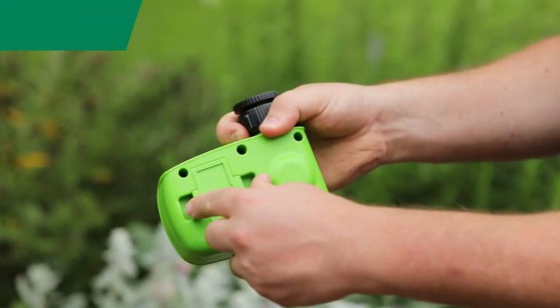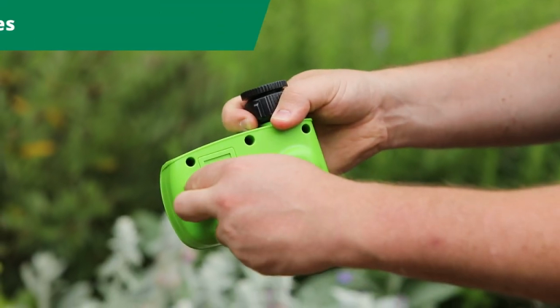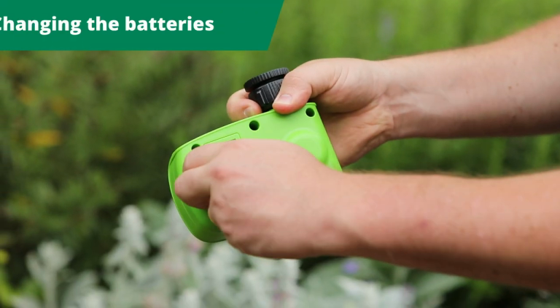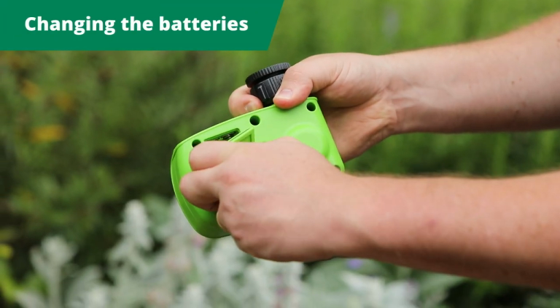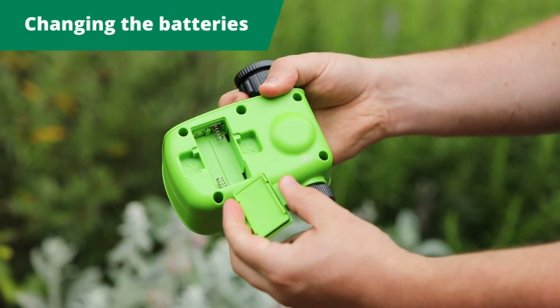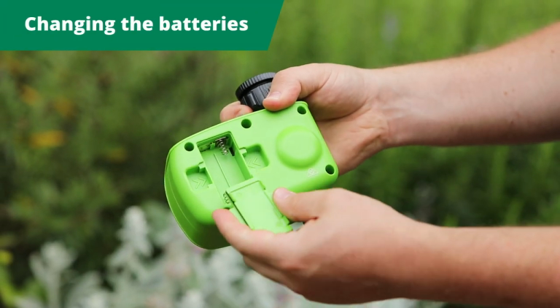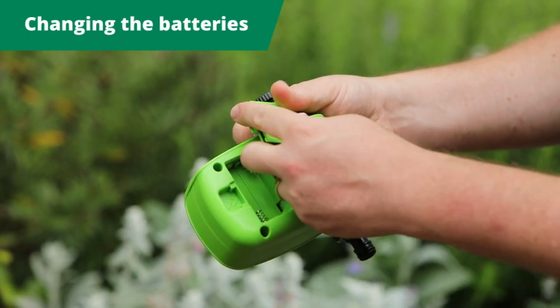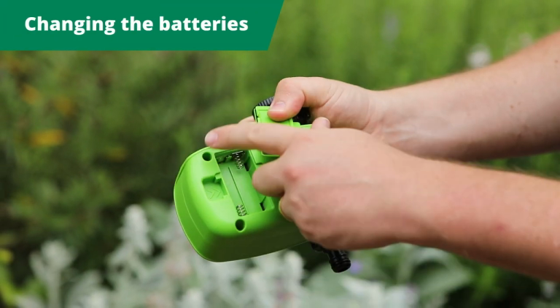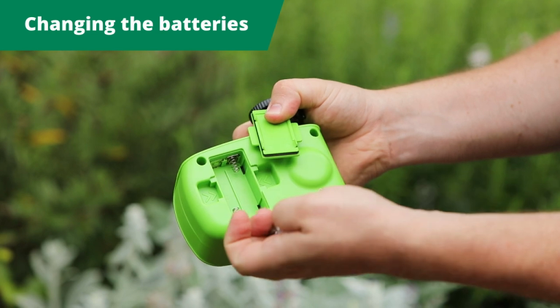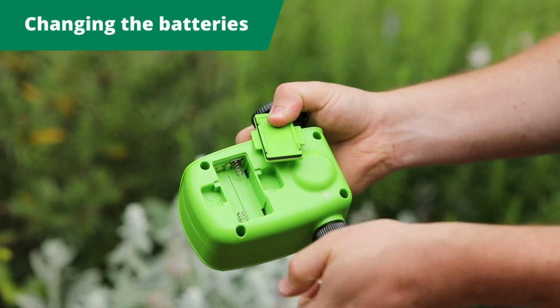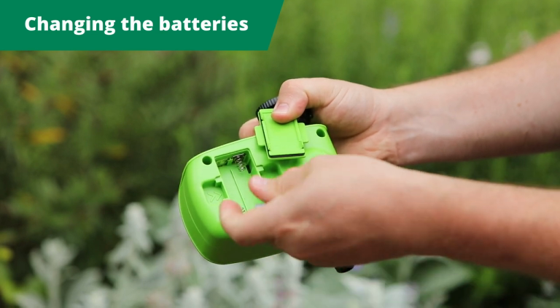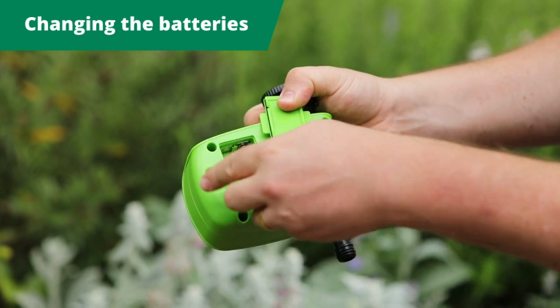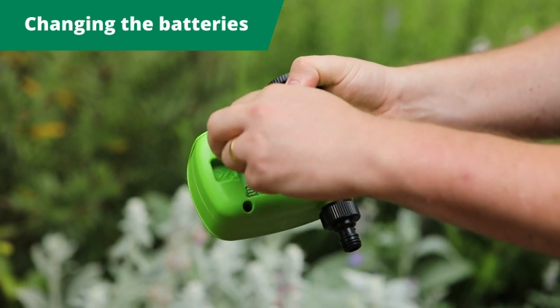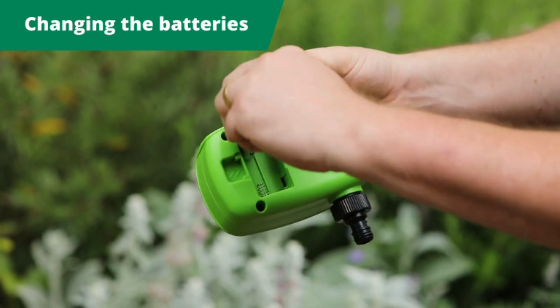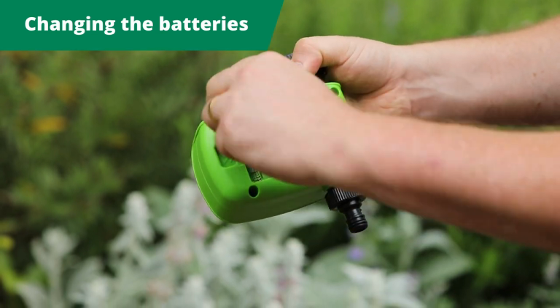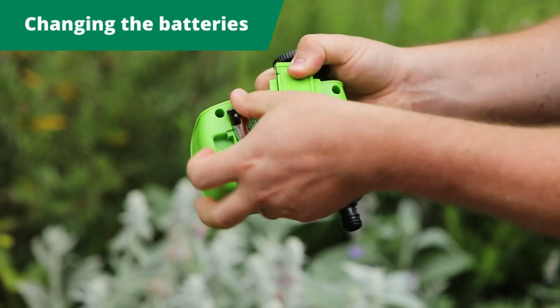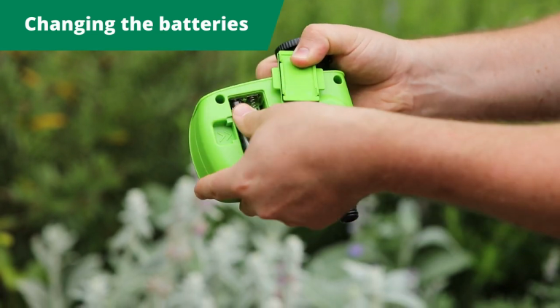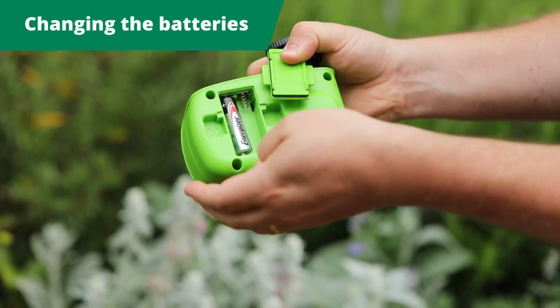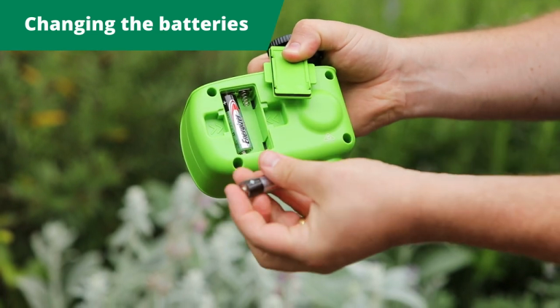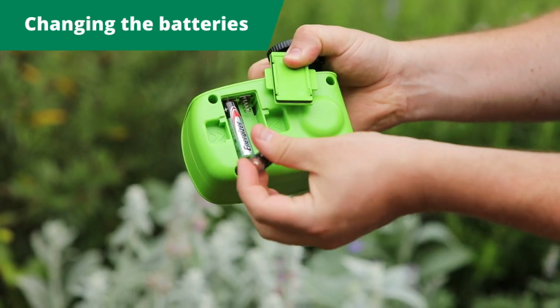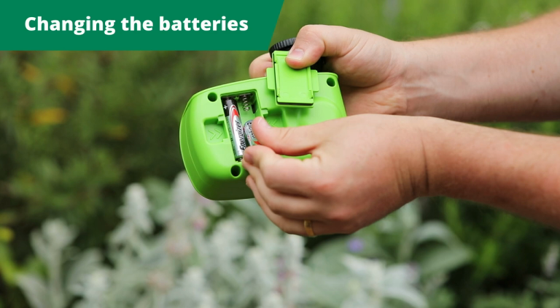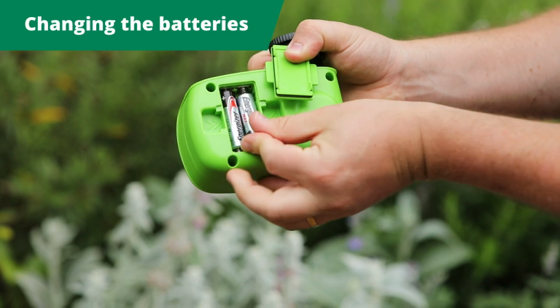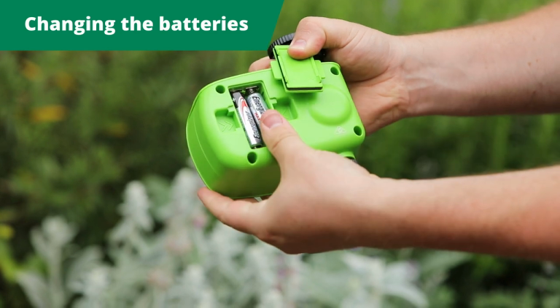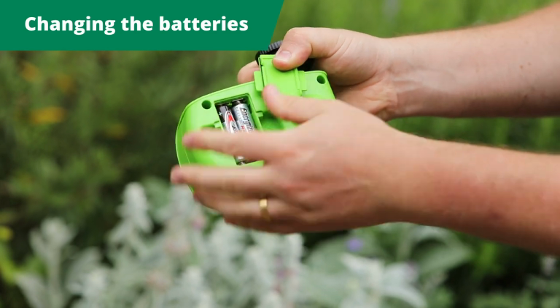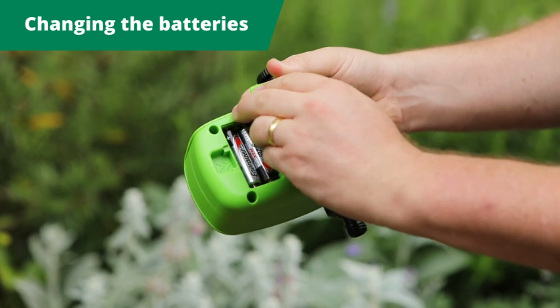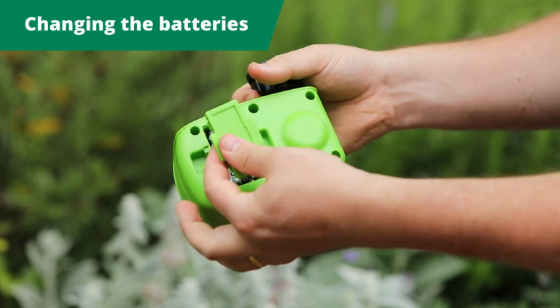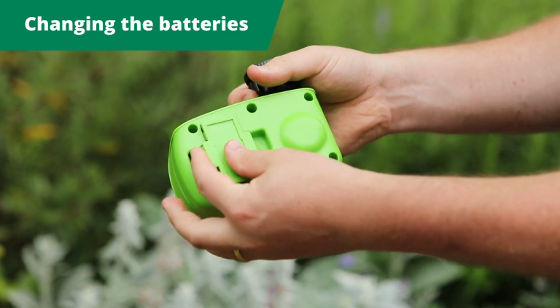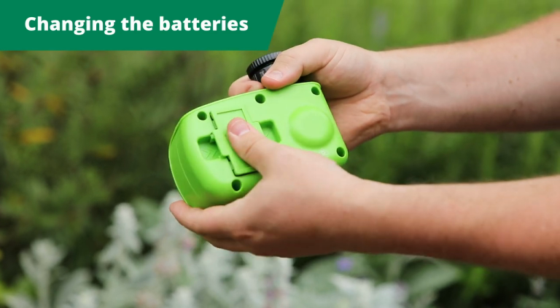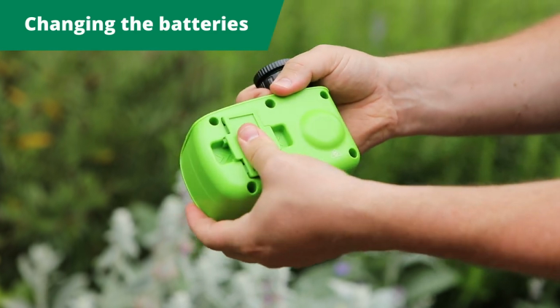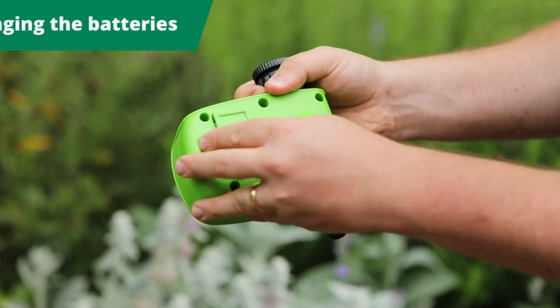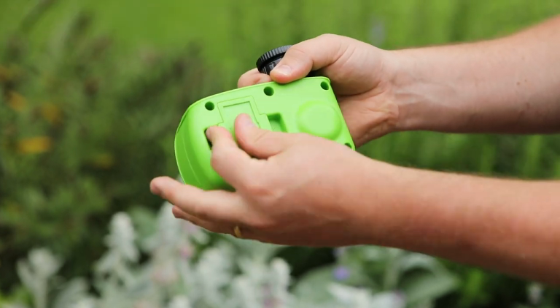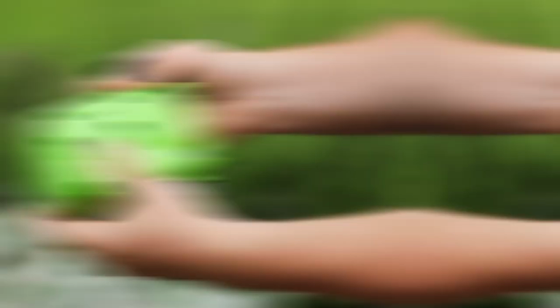To install or replace batteries in your tap timer, open the compartment on the back with the arrows. Insert two AA batteries and cover with the lid. The battery icon on the screen will flash when you need to replace them.